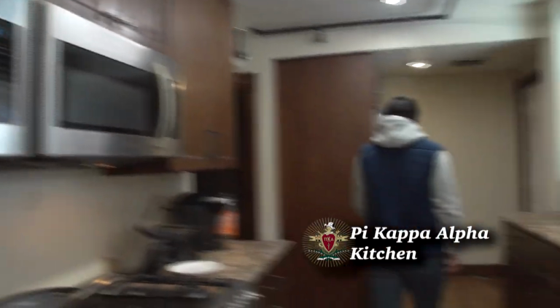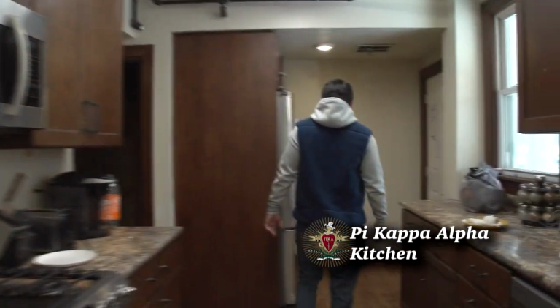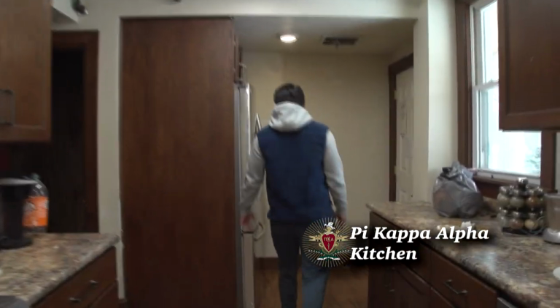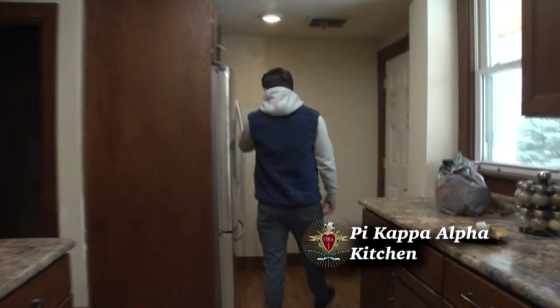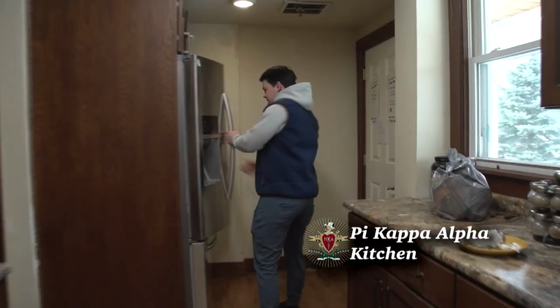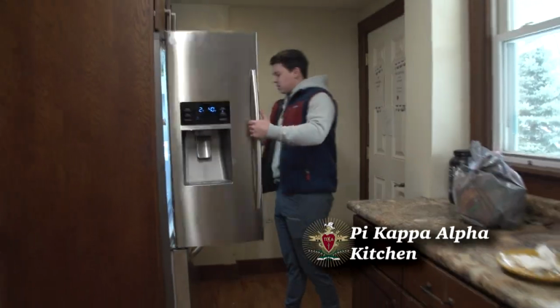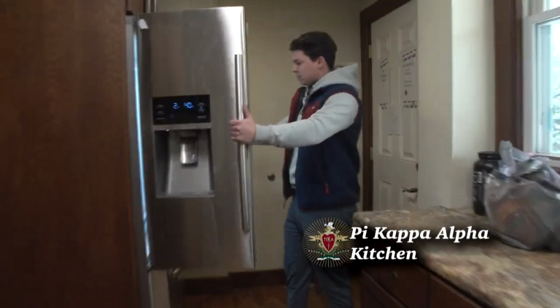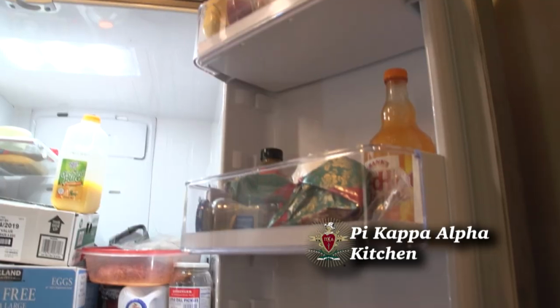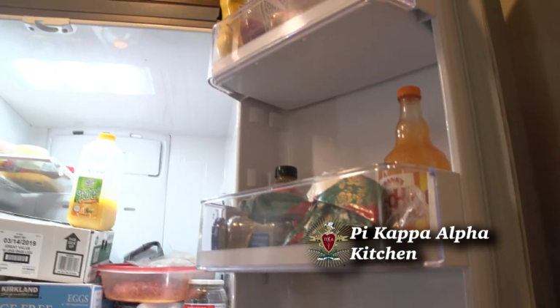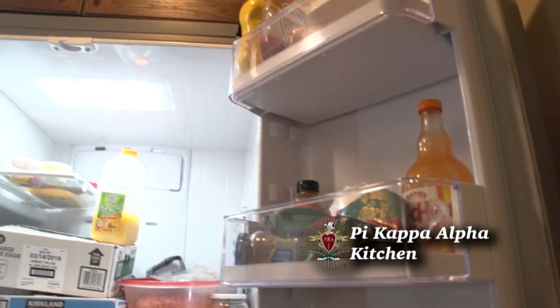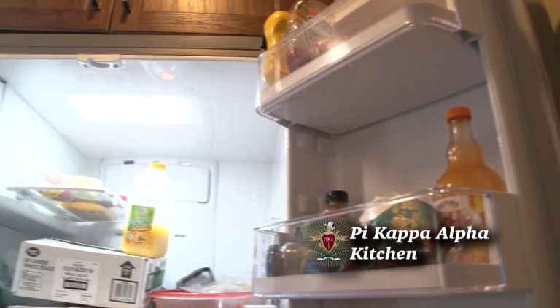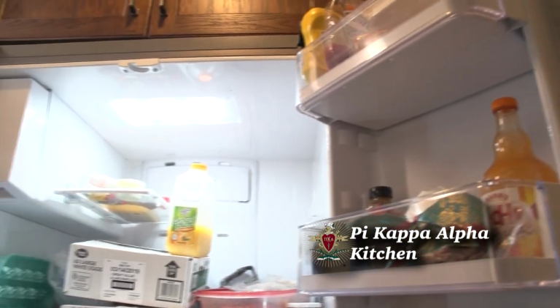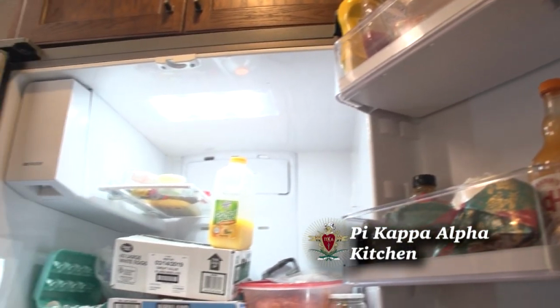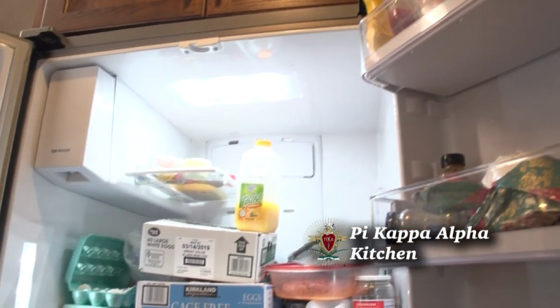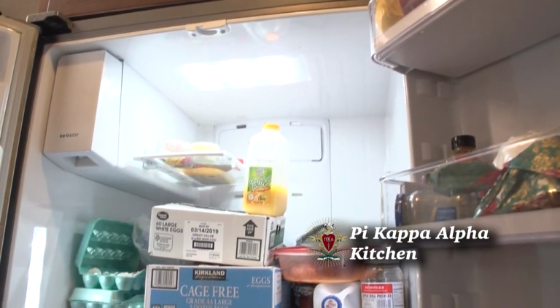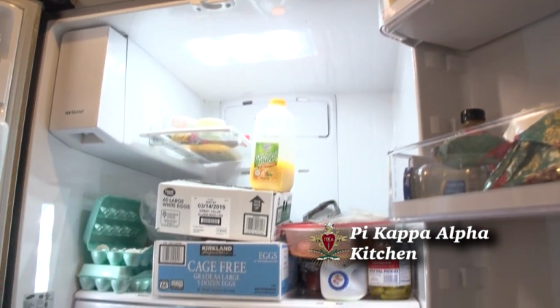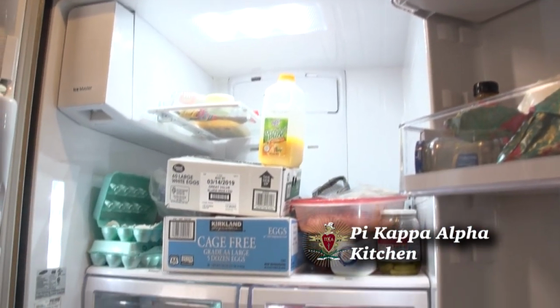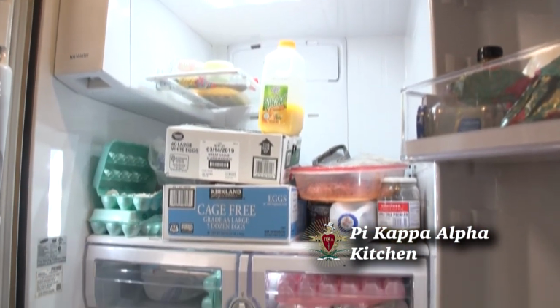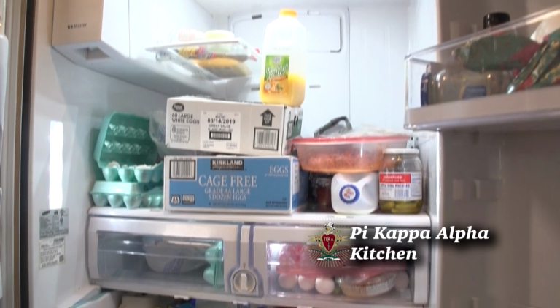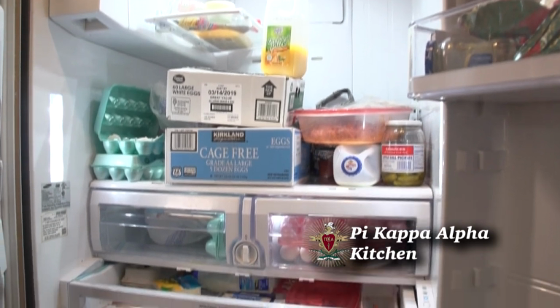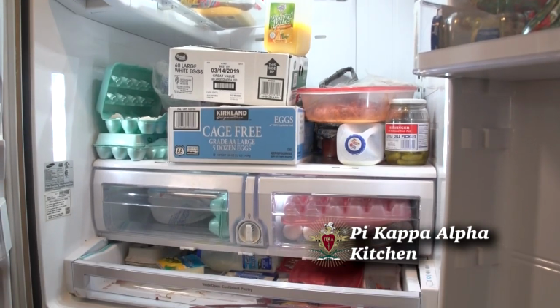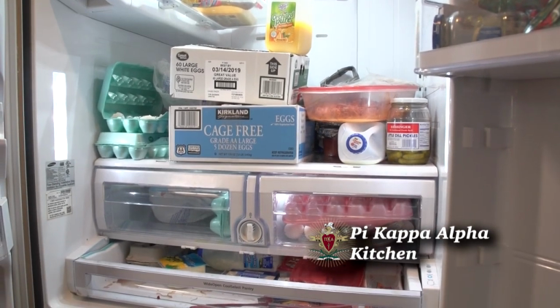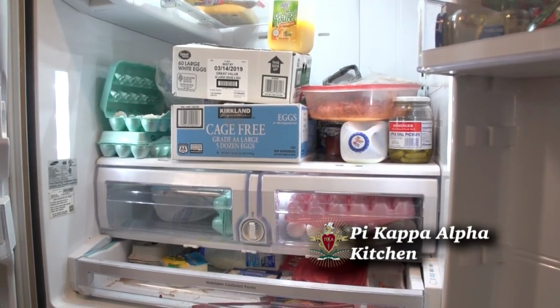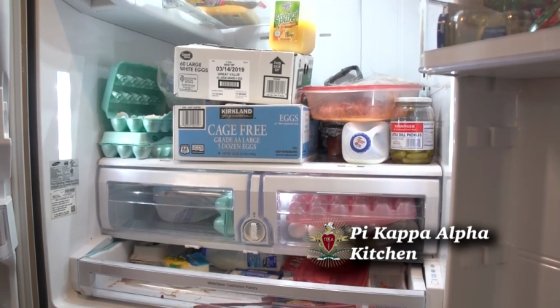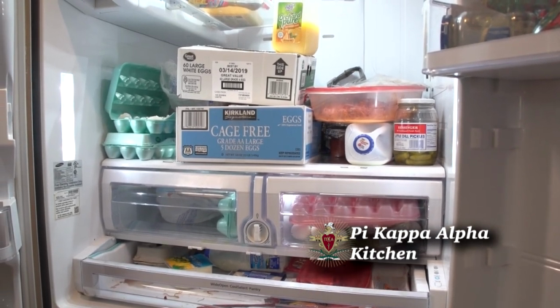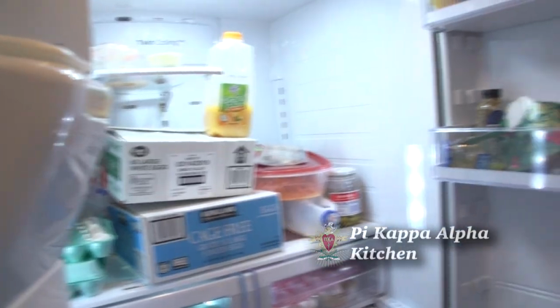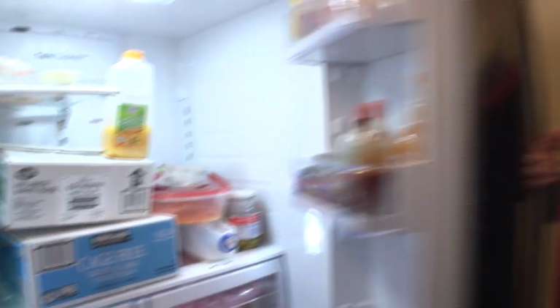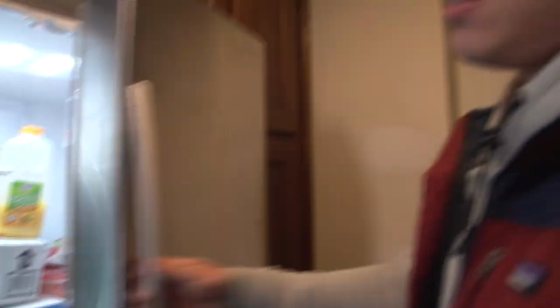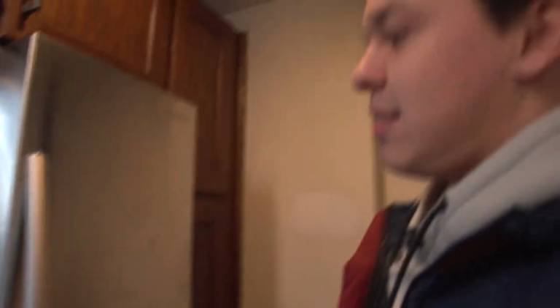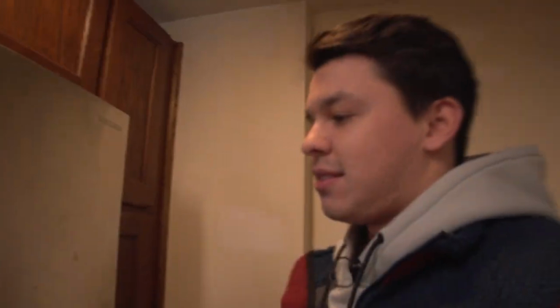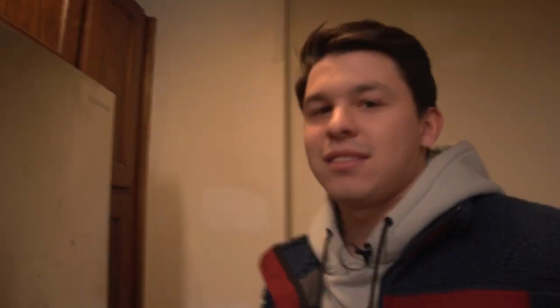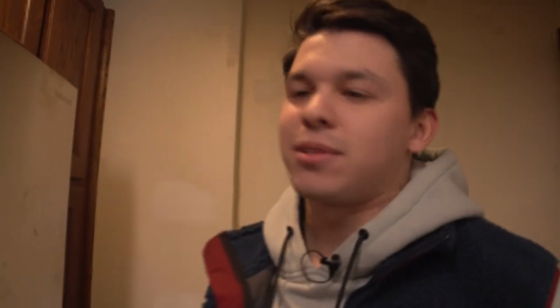In the fridge, see what we got. We got a lot of eggs, some butter, got some pickles. We got to keep that vitamin C up. We got some orange juice as well. Let's head upstairs.